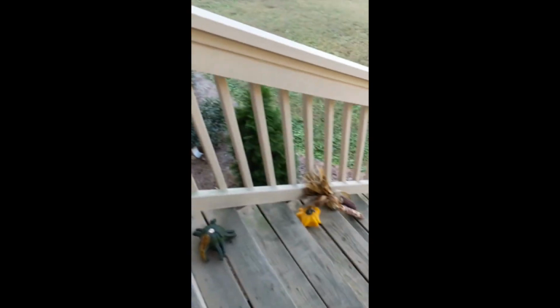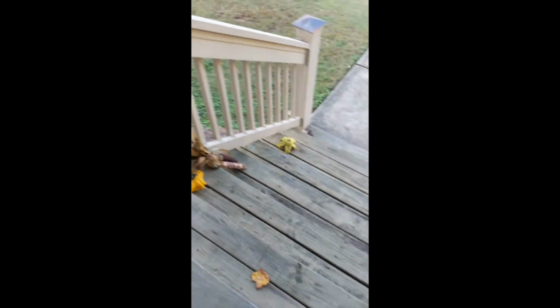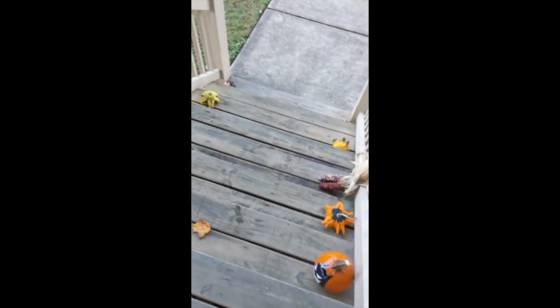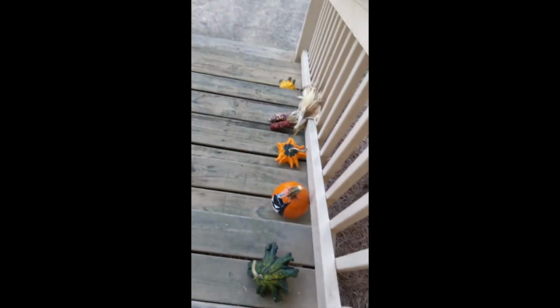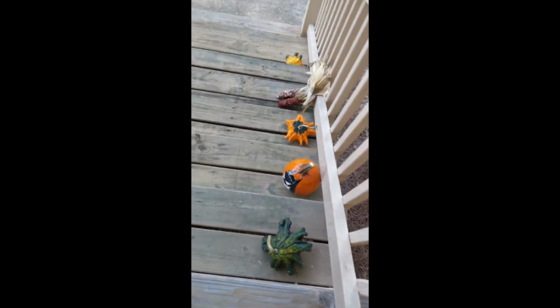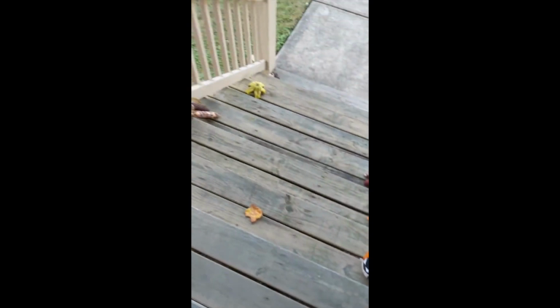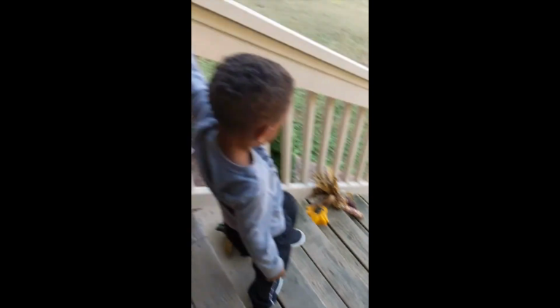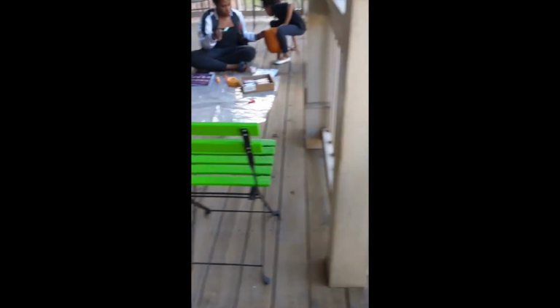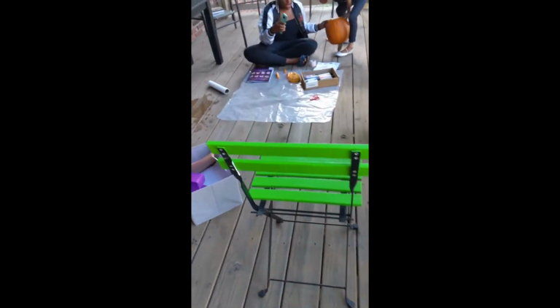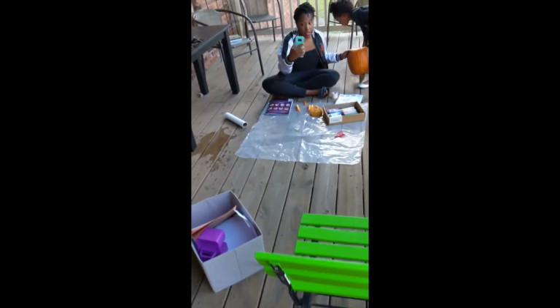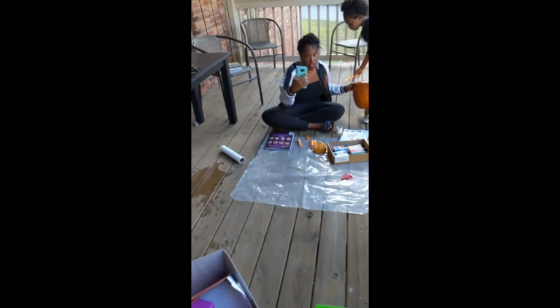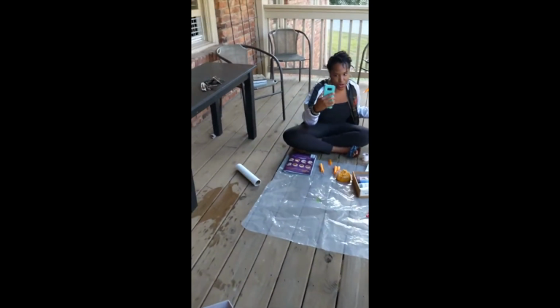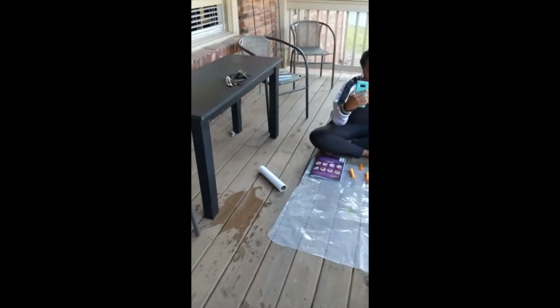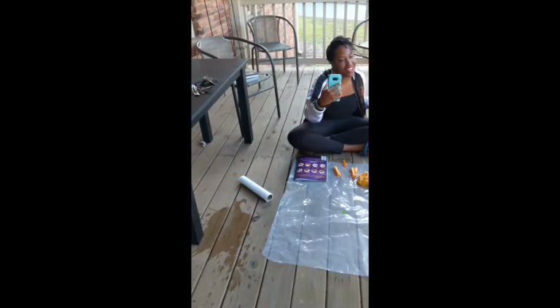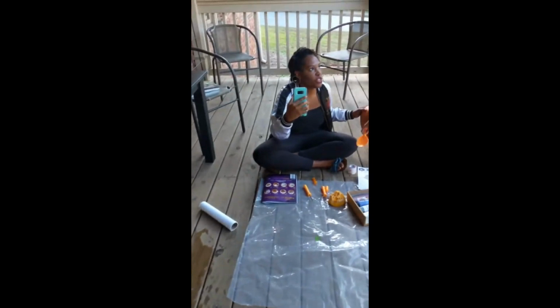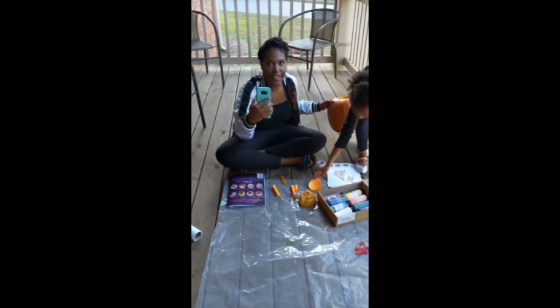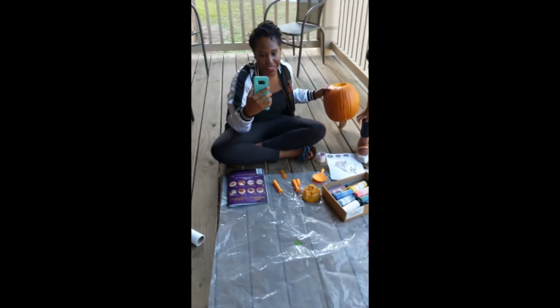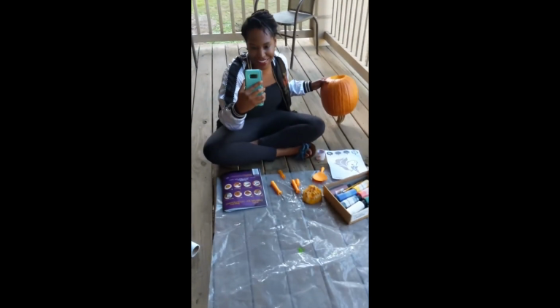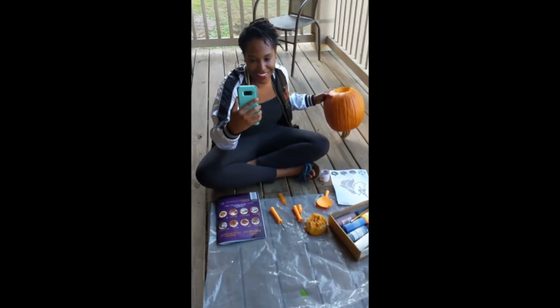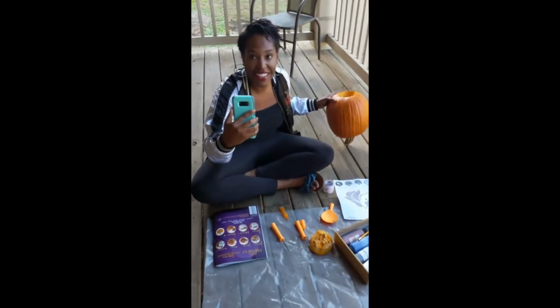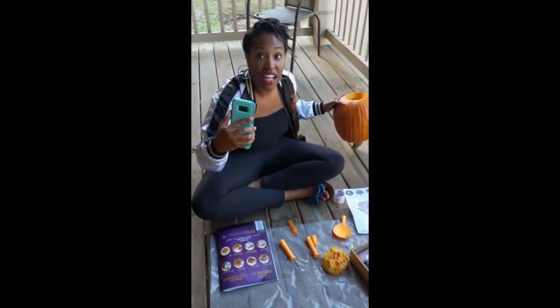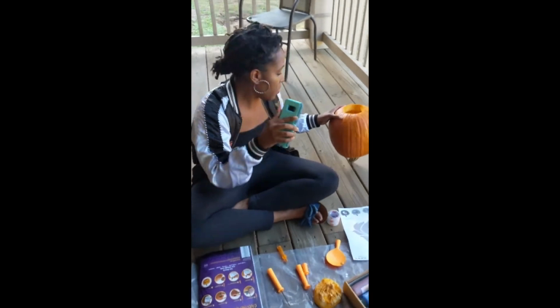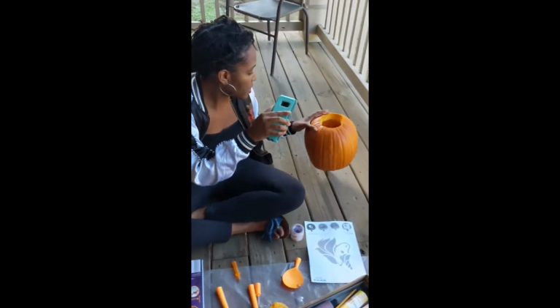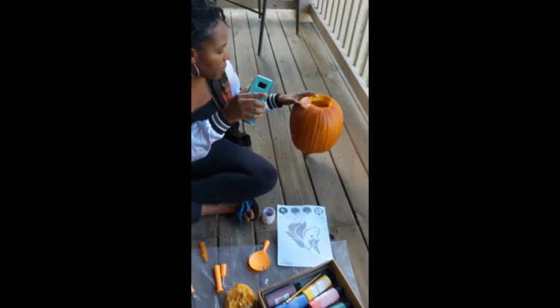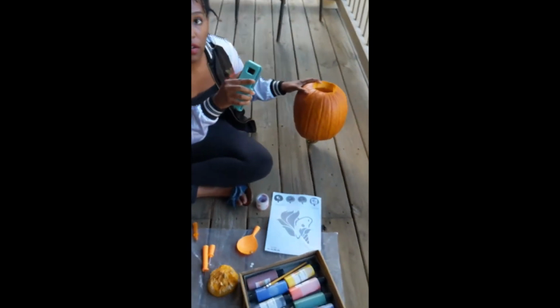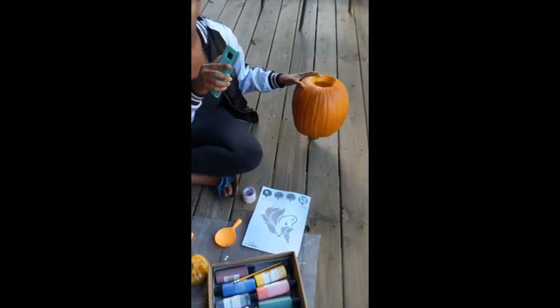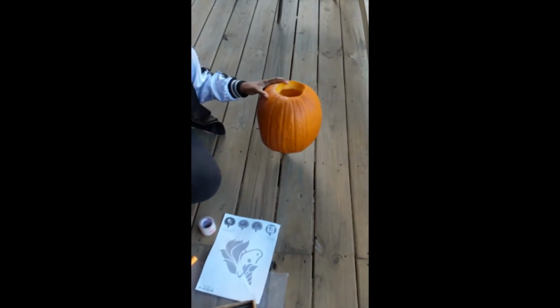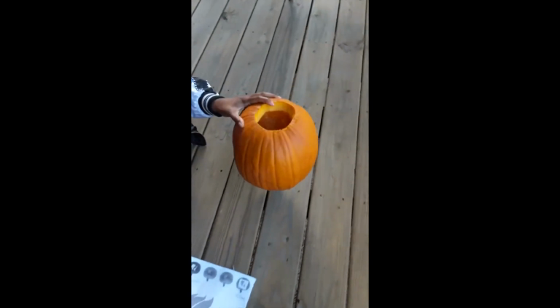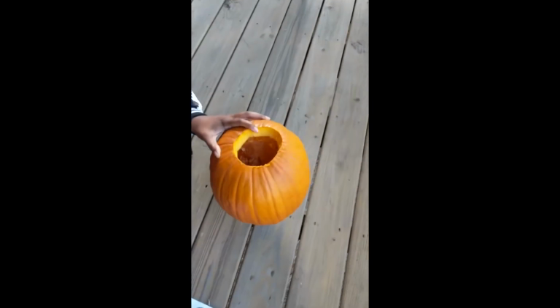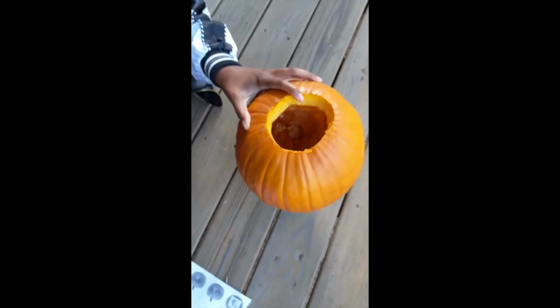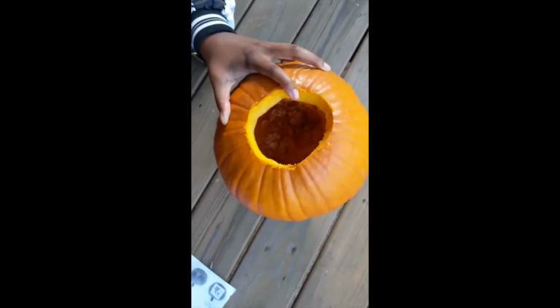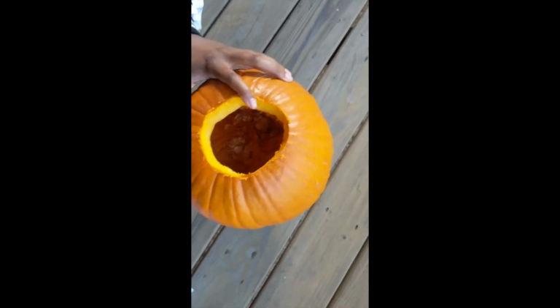This is the stencil, guys, that we're going to use. We'll go fly it again. It's actually the hardest one in the book. I had to carve the bottom out because that's what you're going to use for the lighting at the bottom.